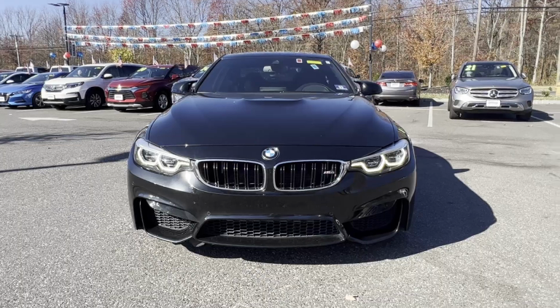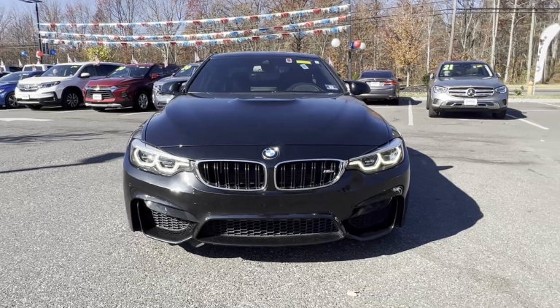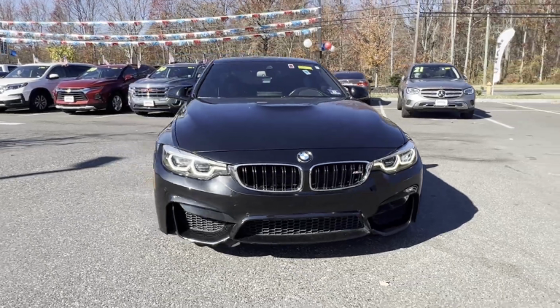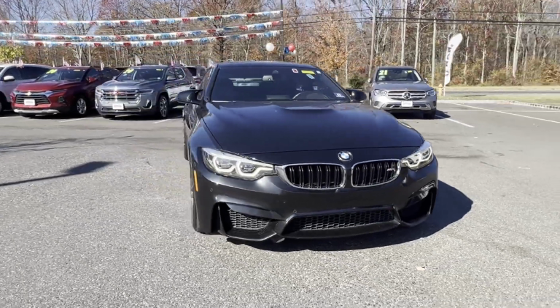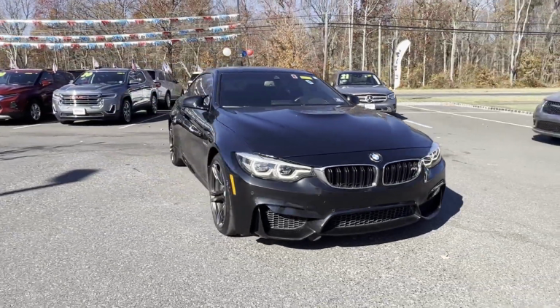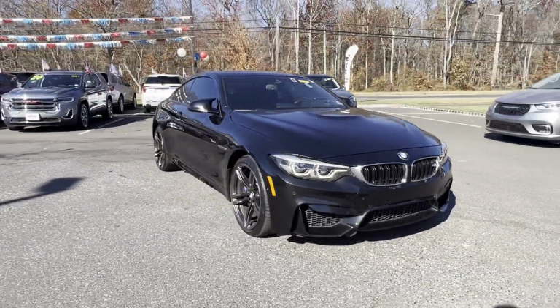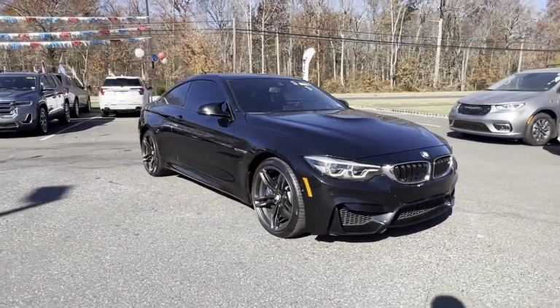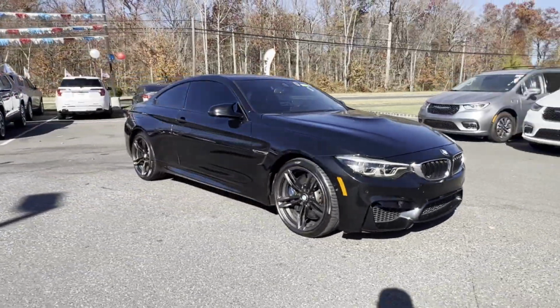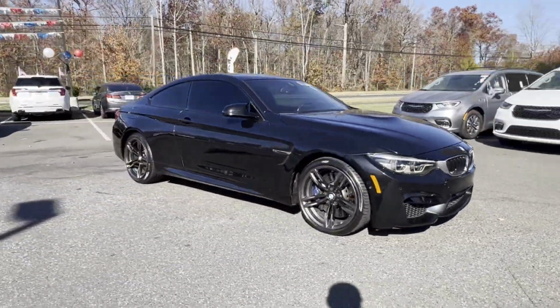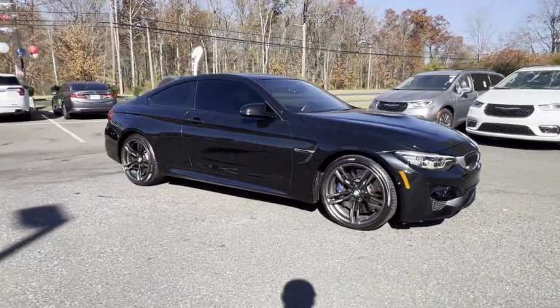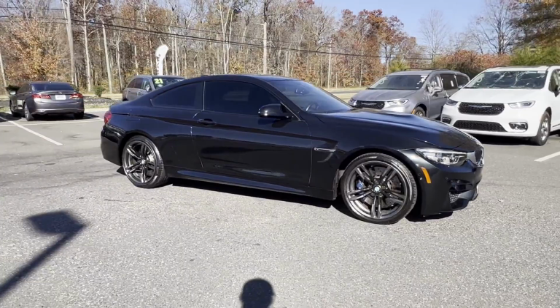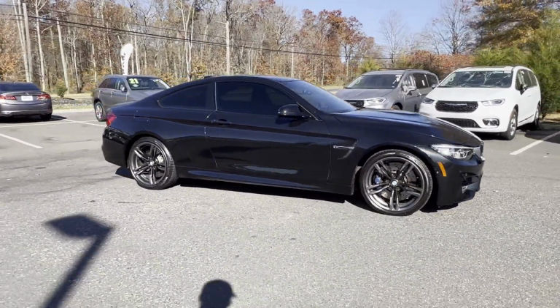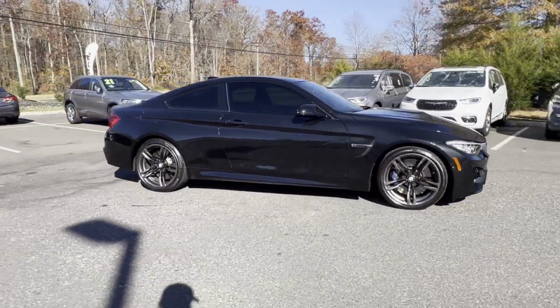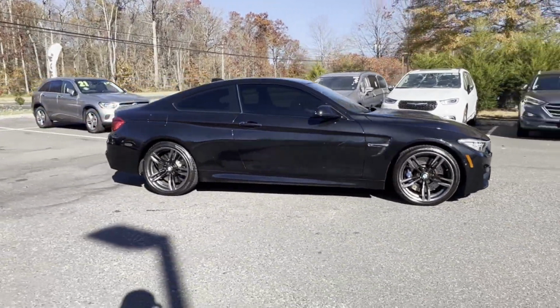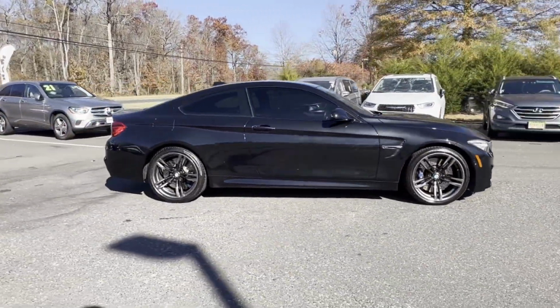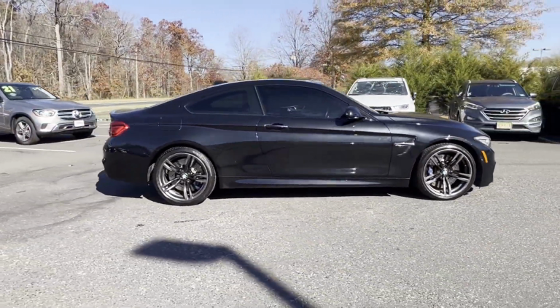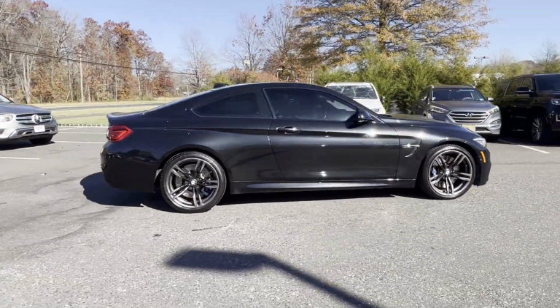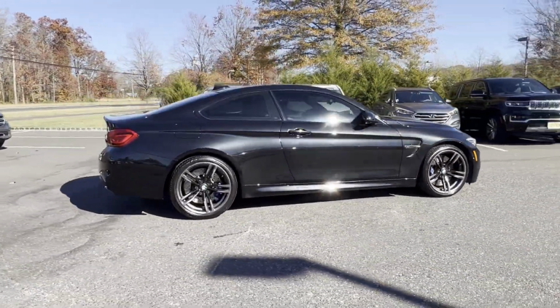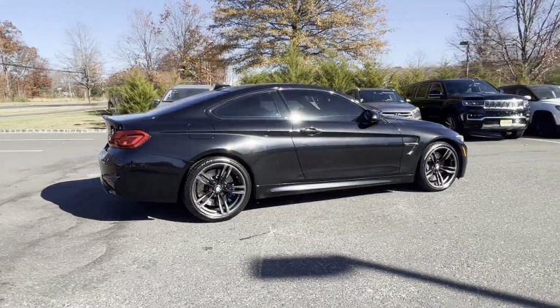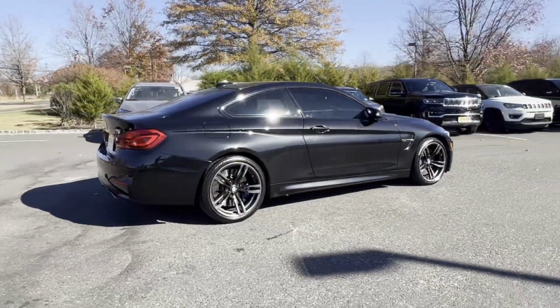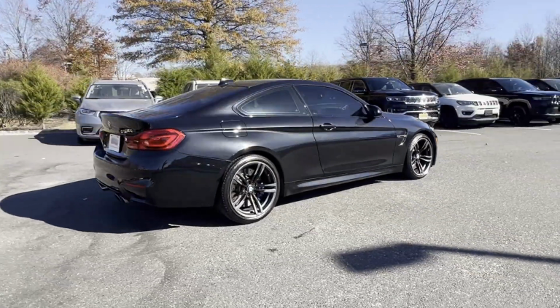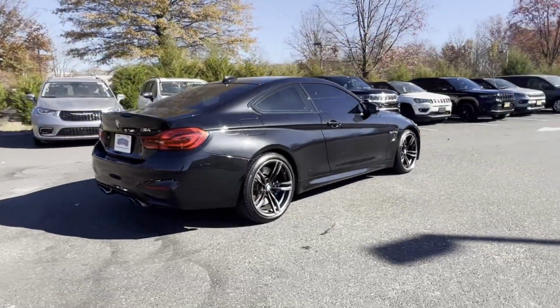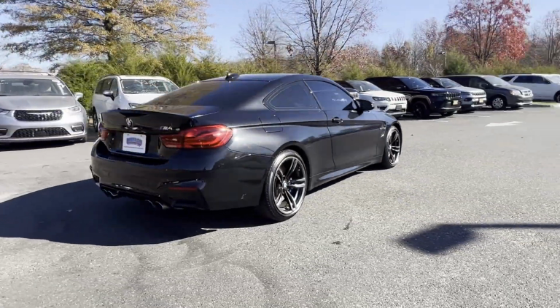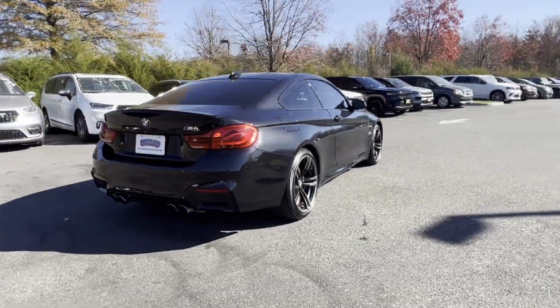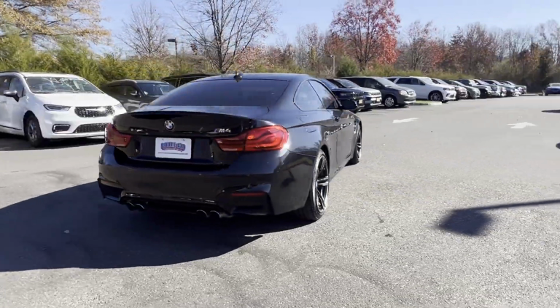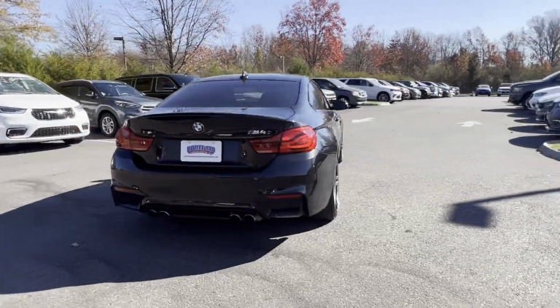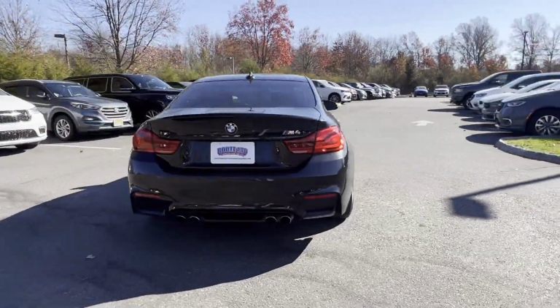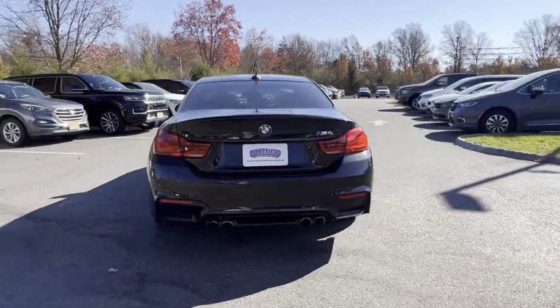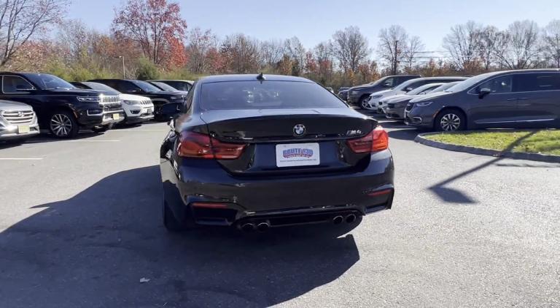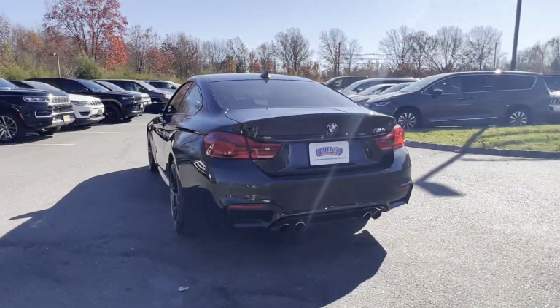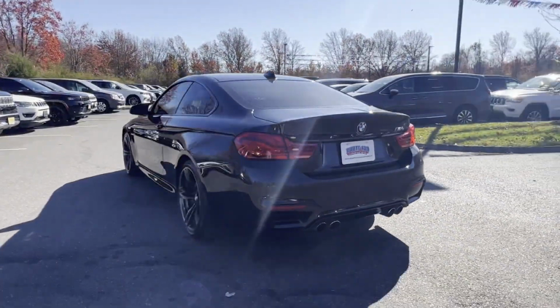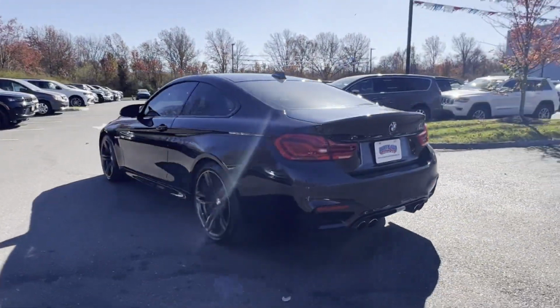2018 BMW M4 with less than 51,000 miles on the odometer. This coupe is sleek and stylish with added comforts. If you're looking for extras, look no further than these built-in features.